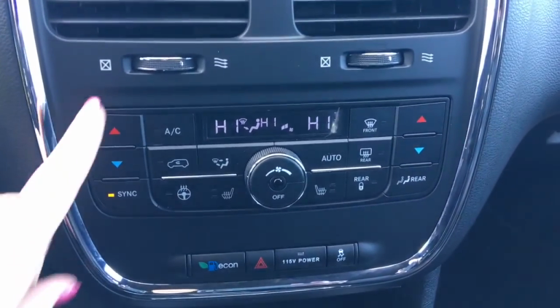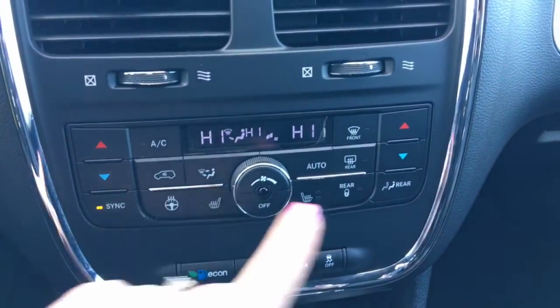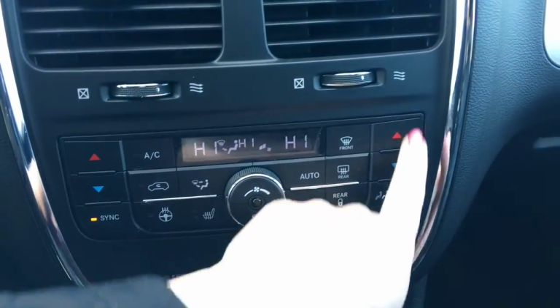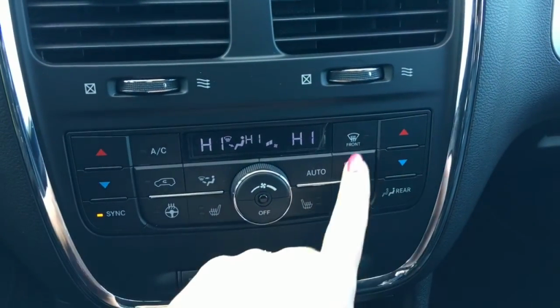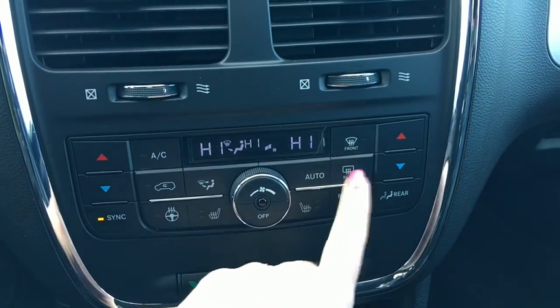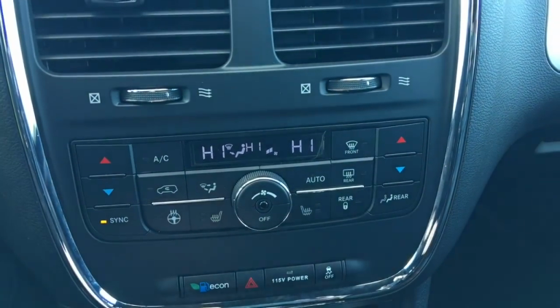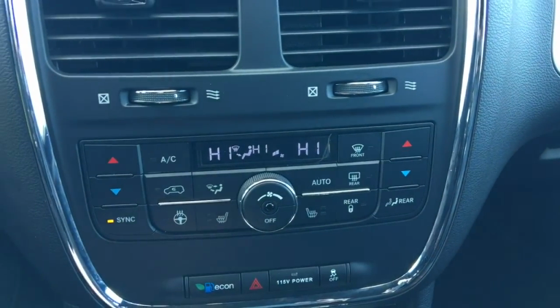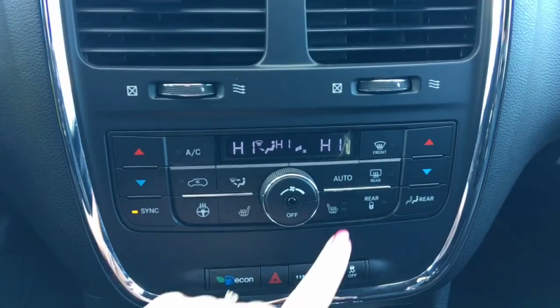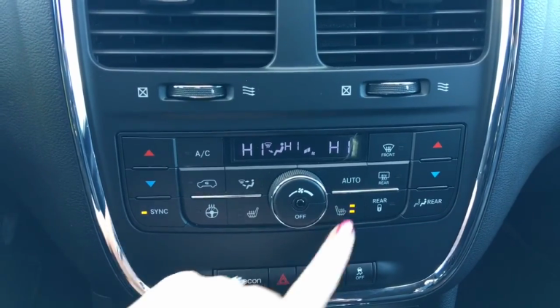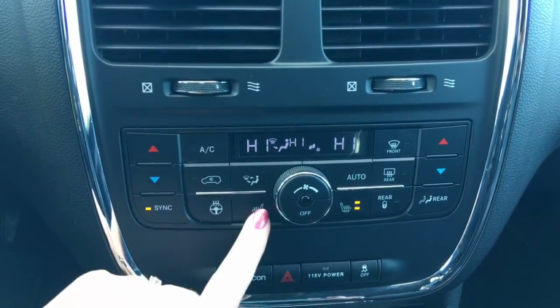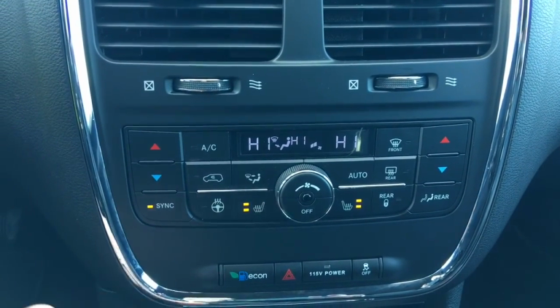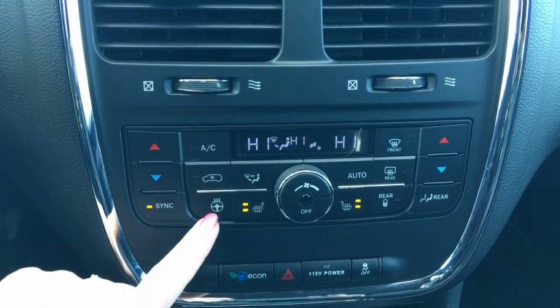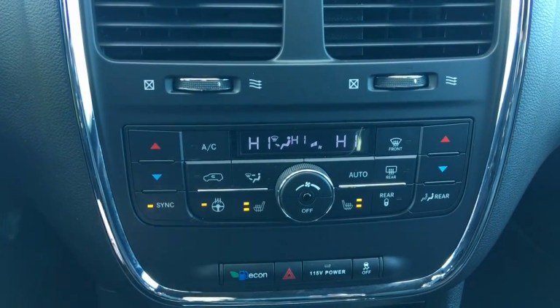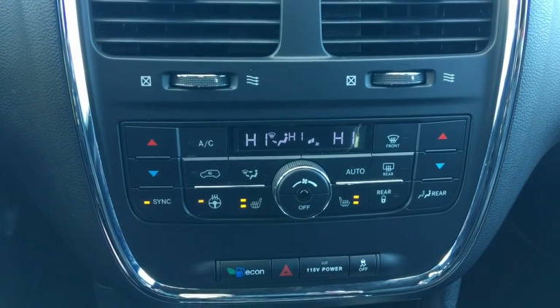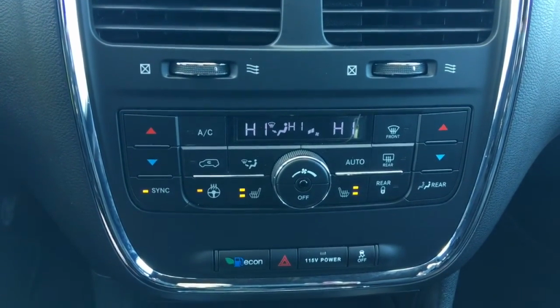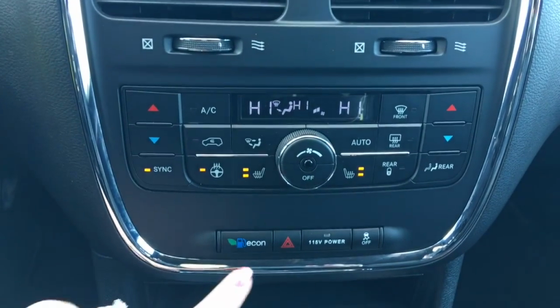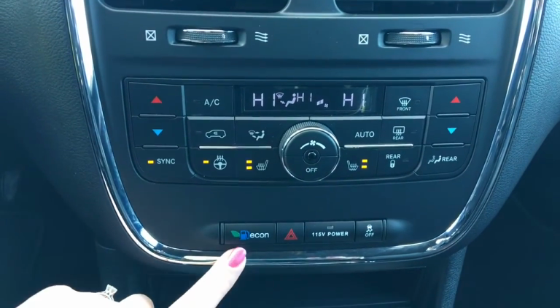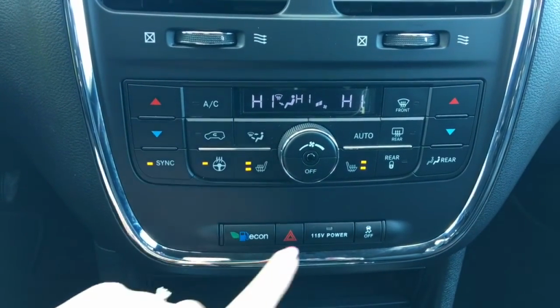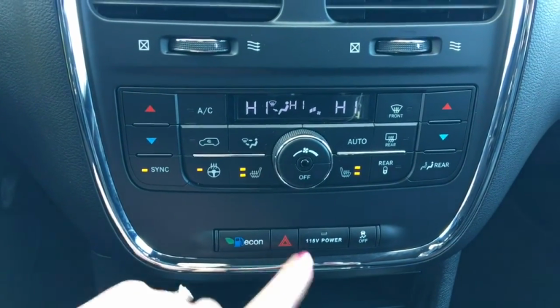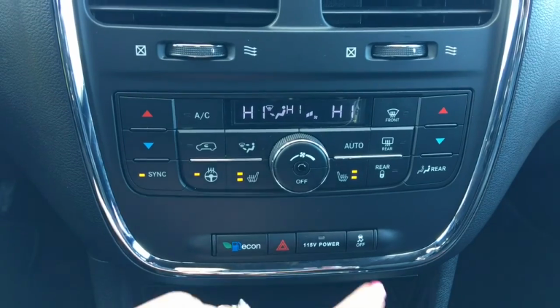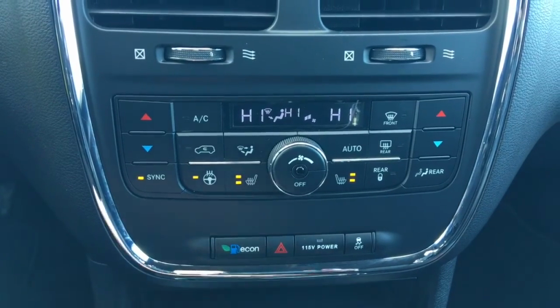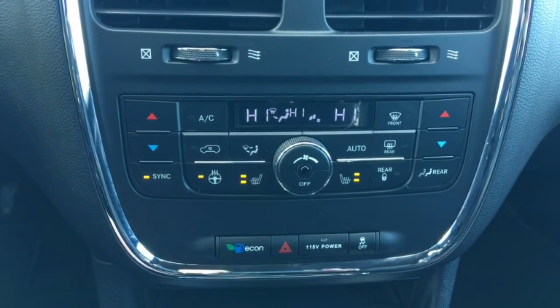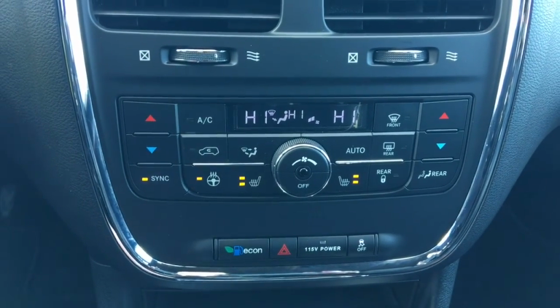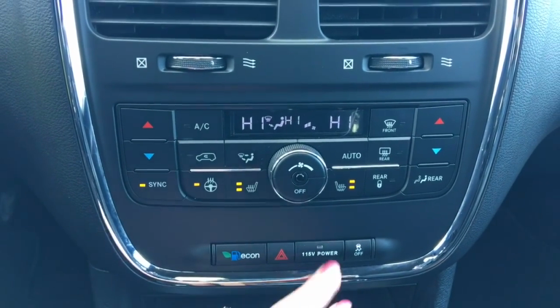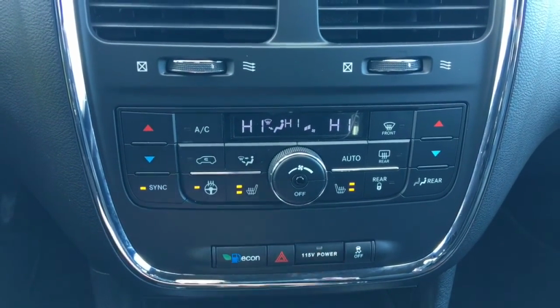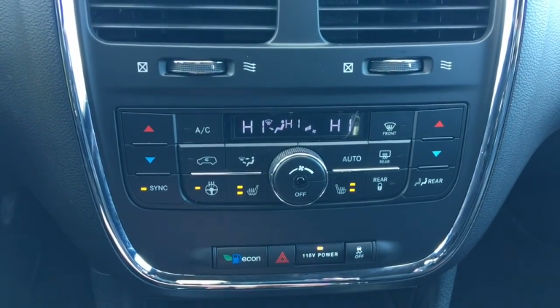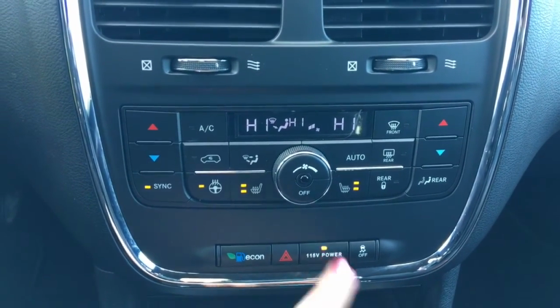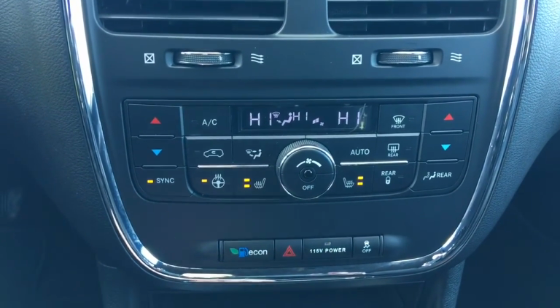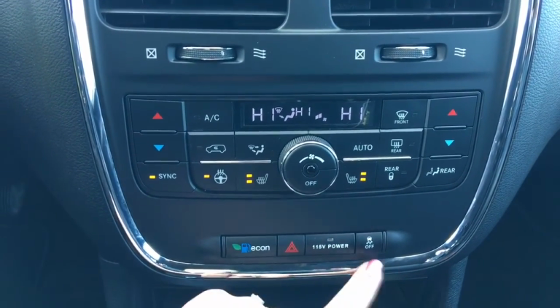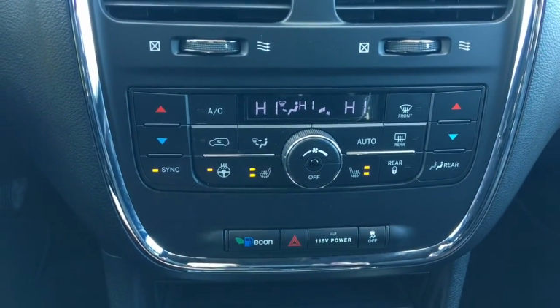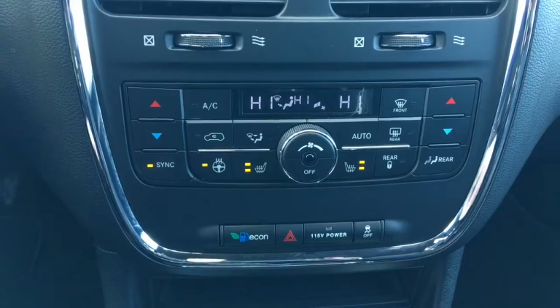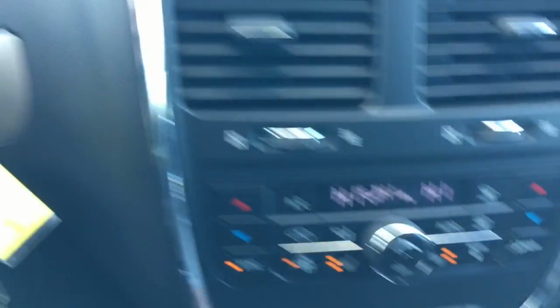A little bit further down here, we have your dual climate control, your front and rear defrost, heated front seats, as well as that heated steering wheel, your Econo mode, a nice 115-volt power outlet which you can turn on or off, and of course that traction control.